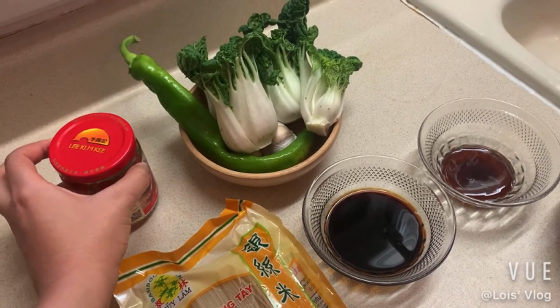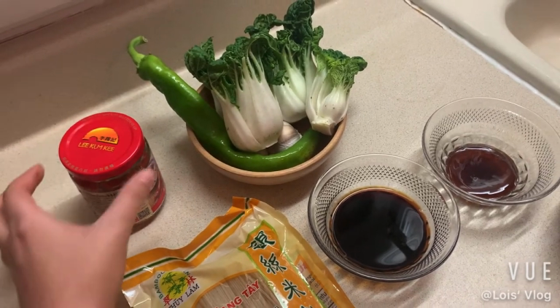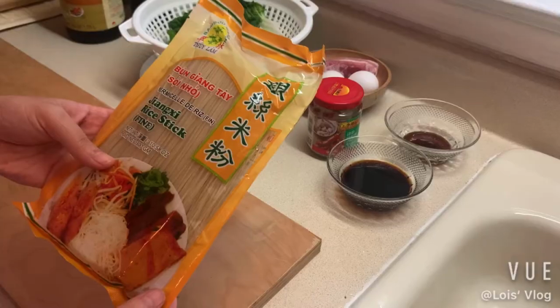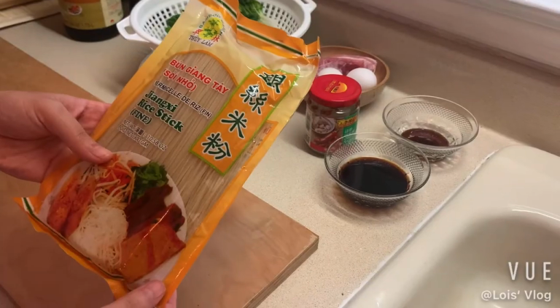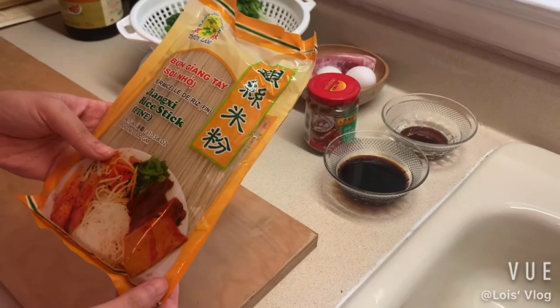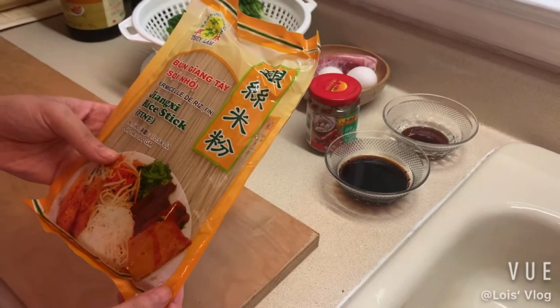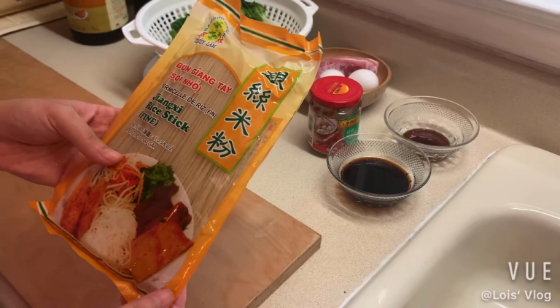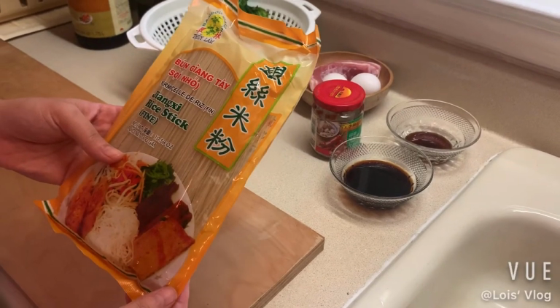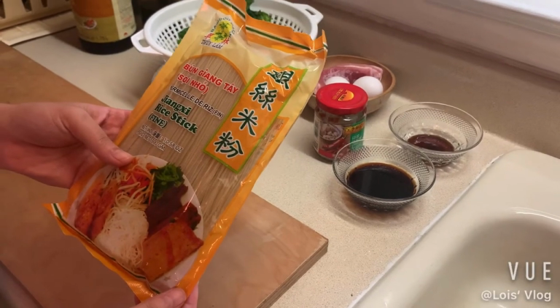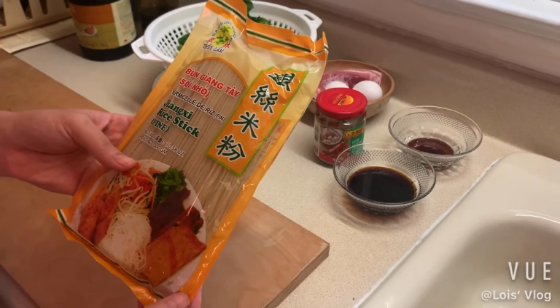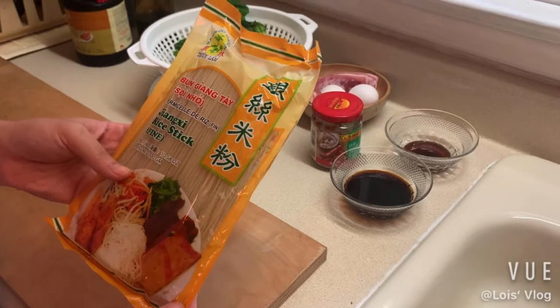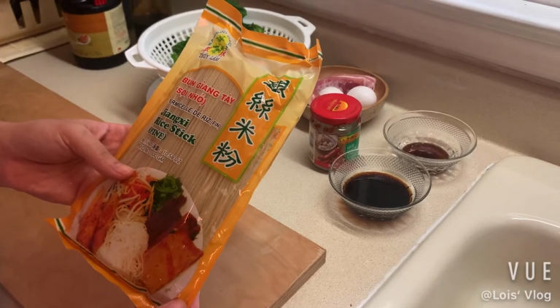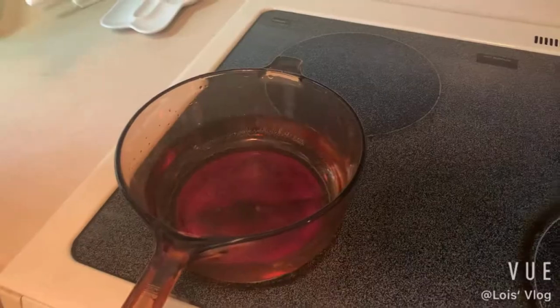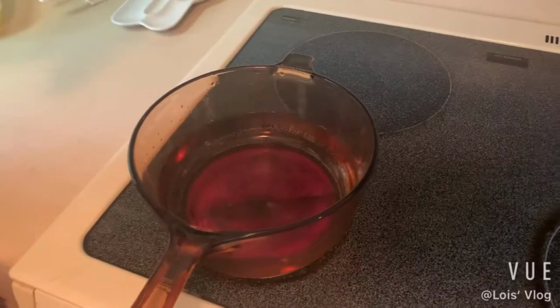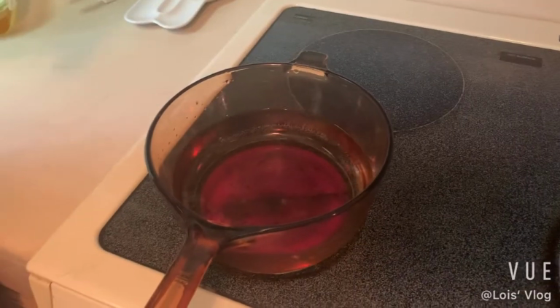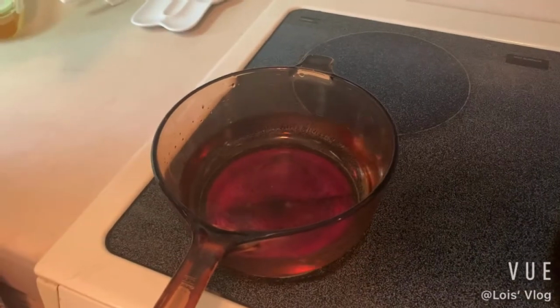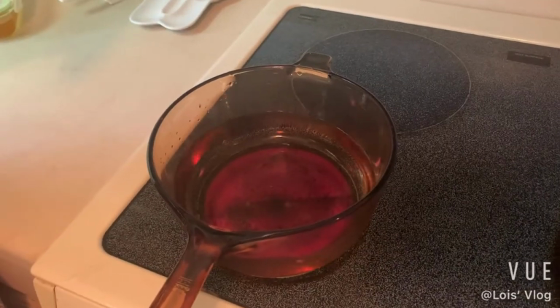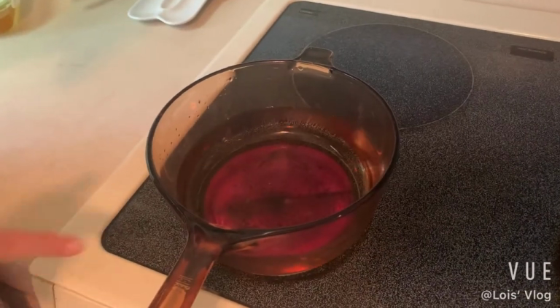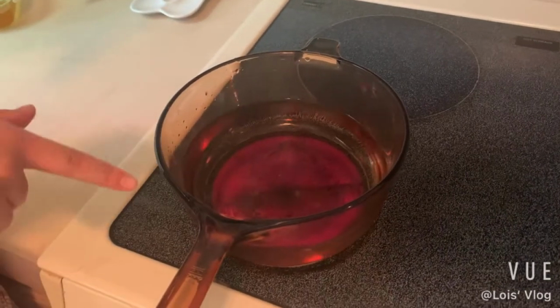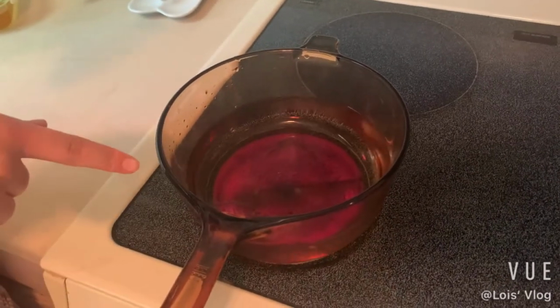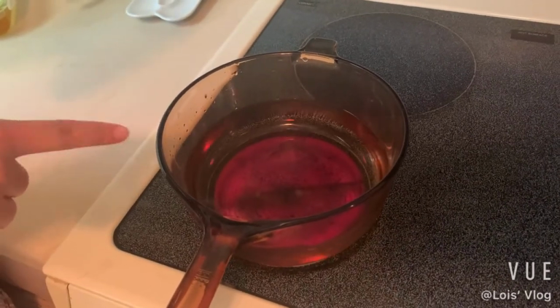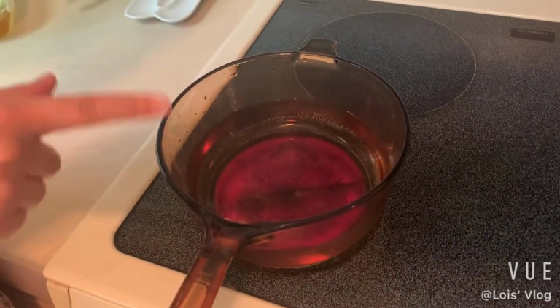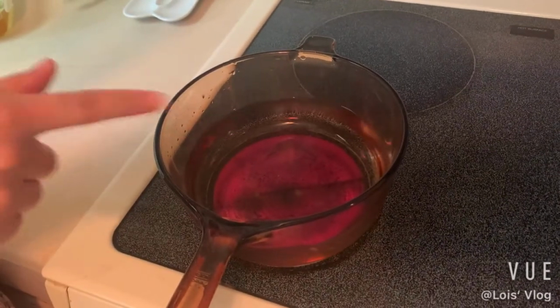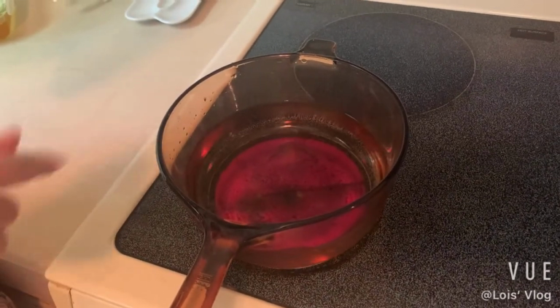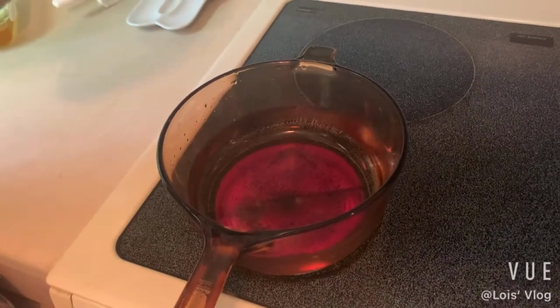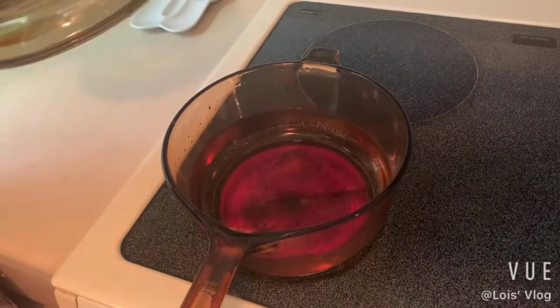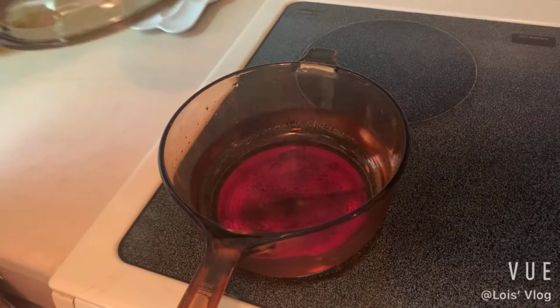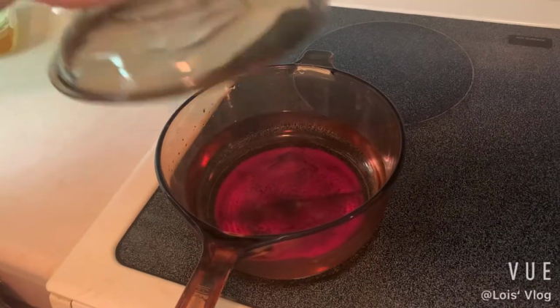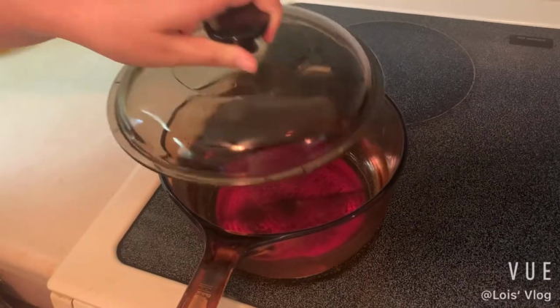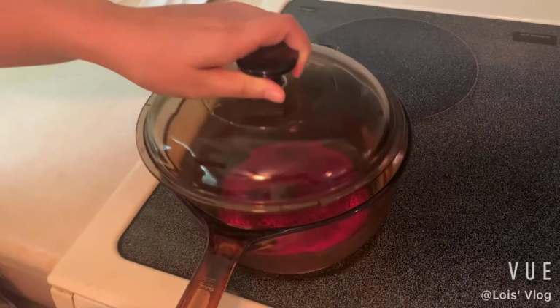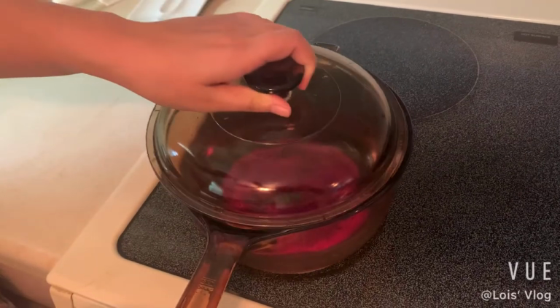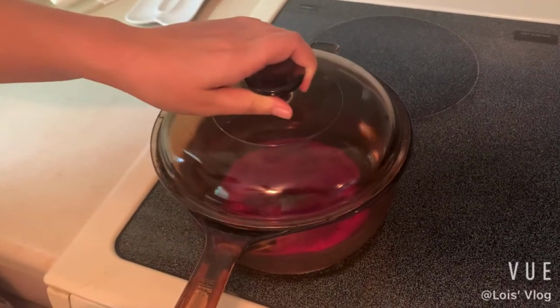I found these noodles at an Asian grocery store. We put six cups of water in the boil pot and we're going to let it boil.